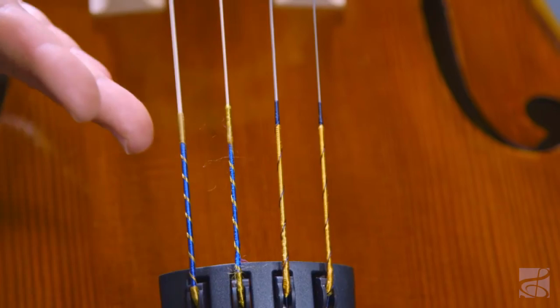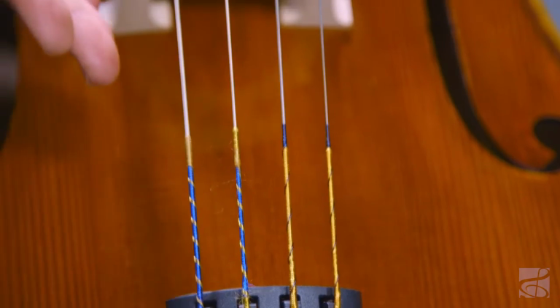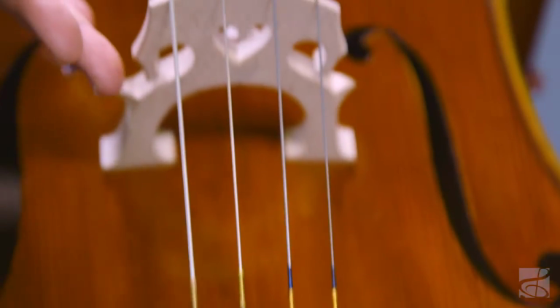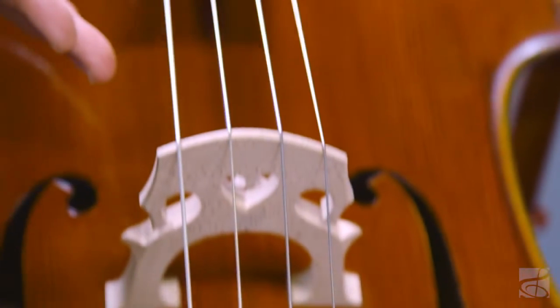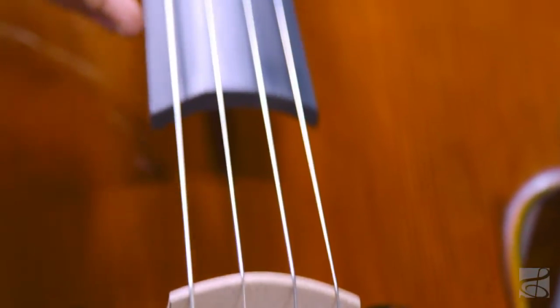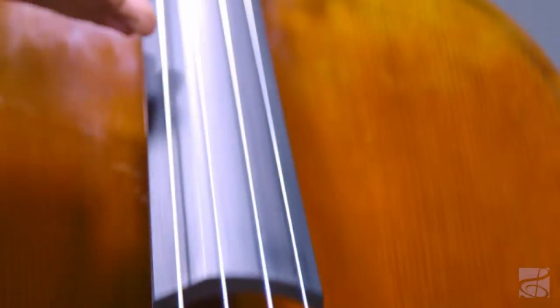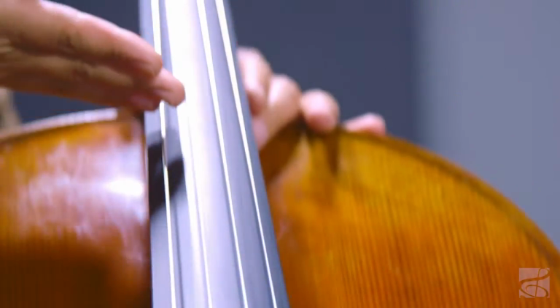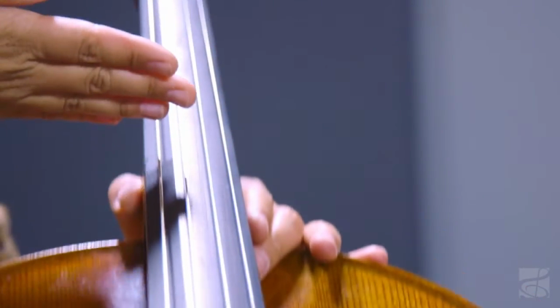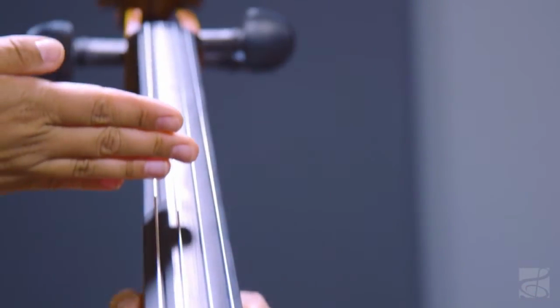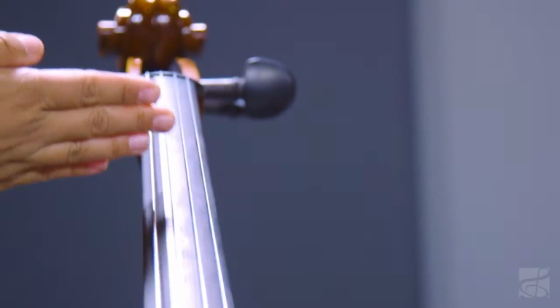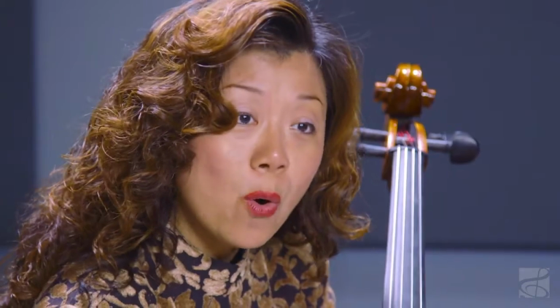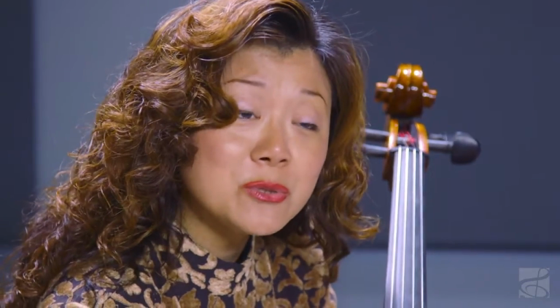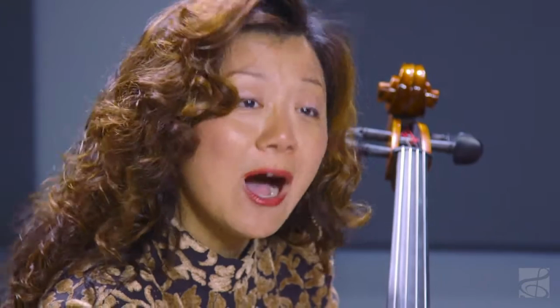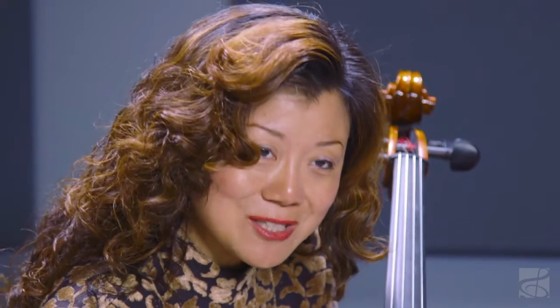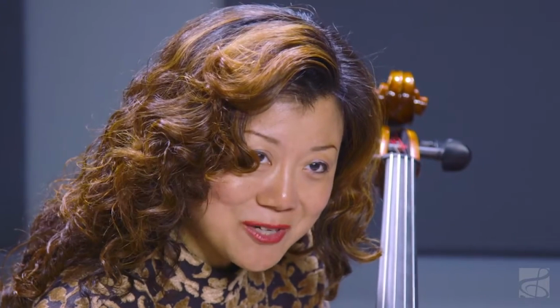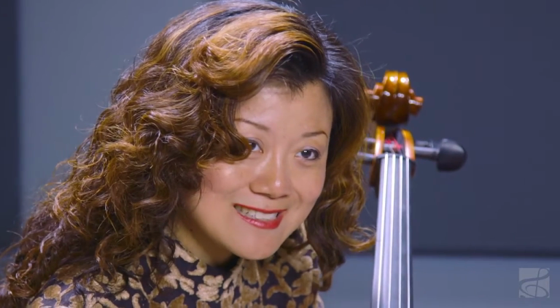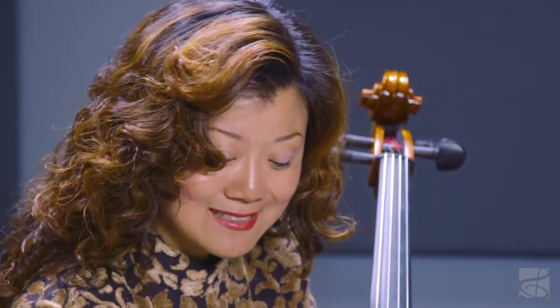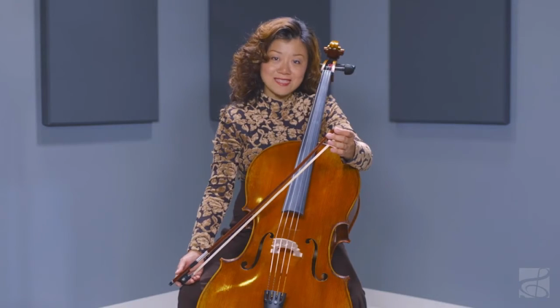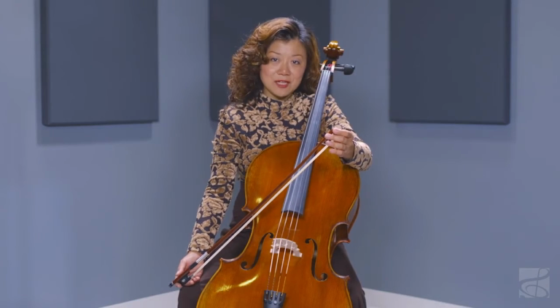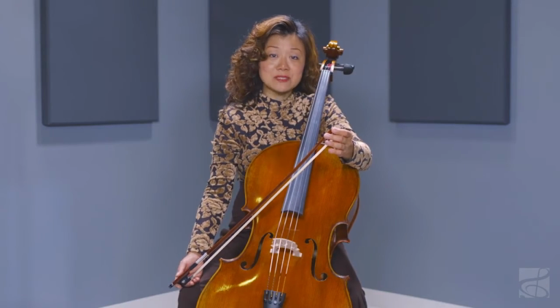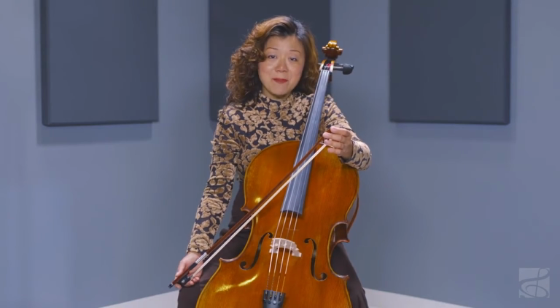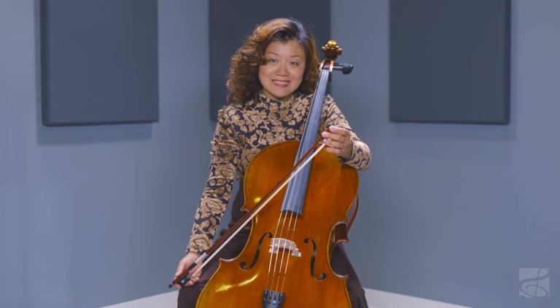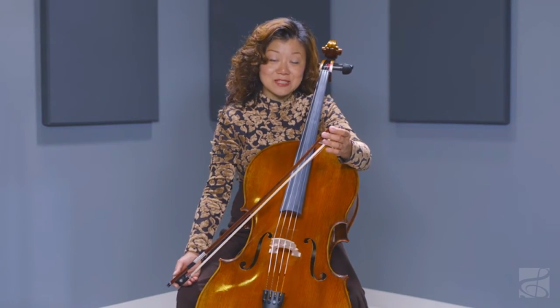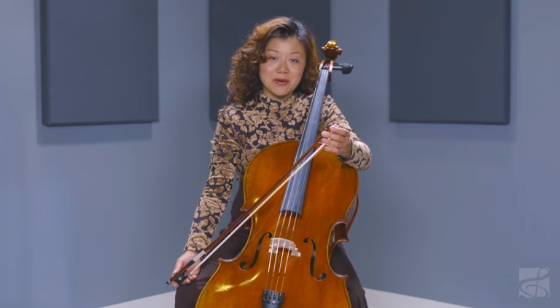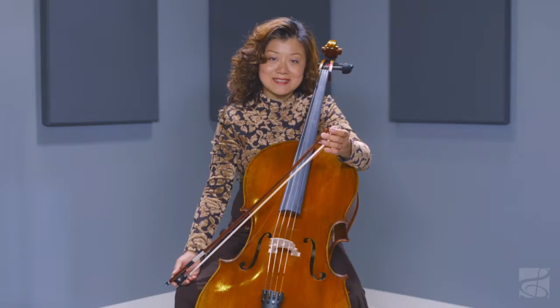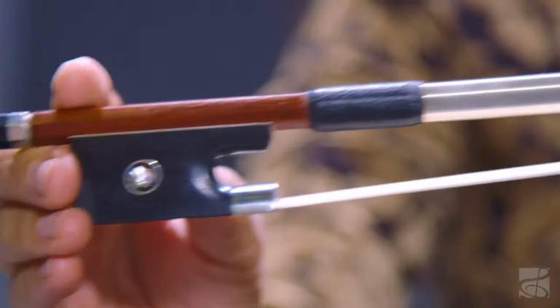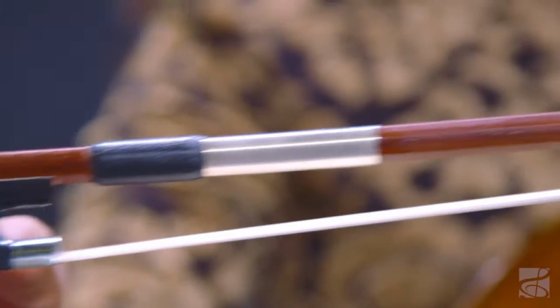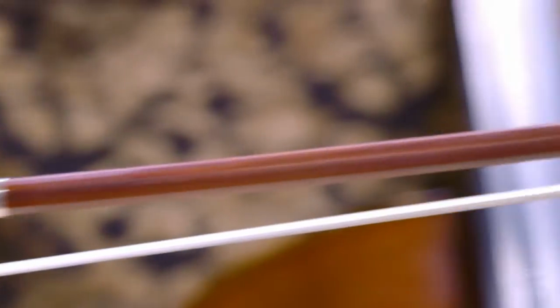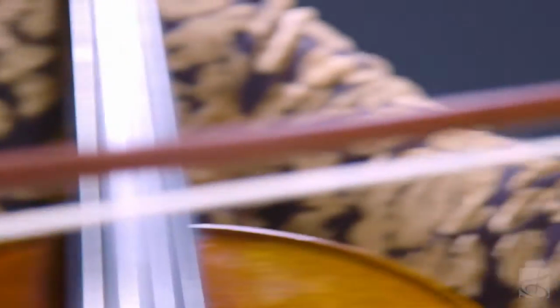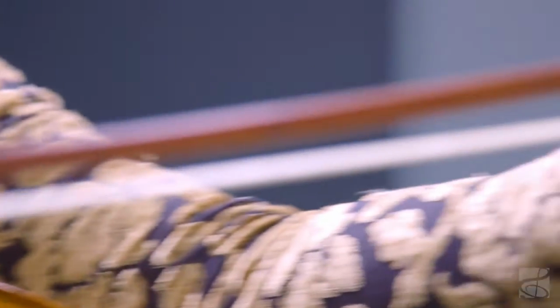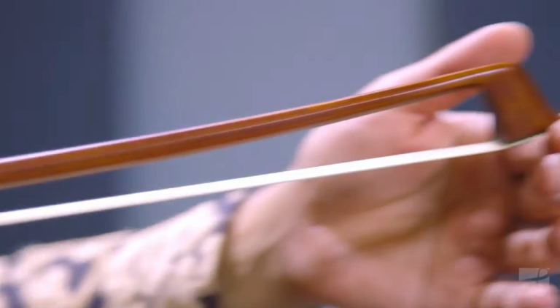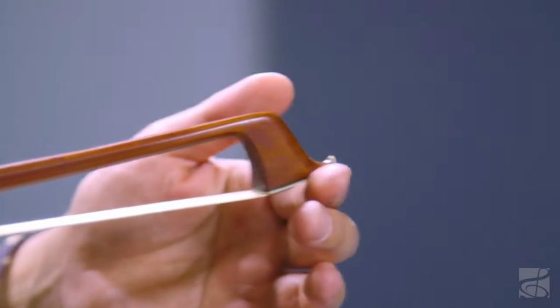The Larsen Helicore combination of strings provides balanced, warm tone across all strings. This outfit includes a fiberglass case with wheels and a select silver nickel-mounted pernambuco bow.